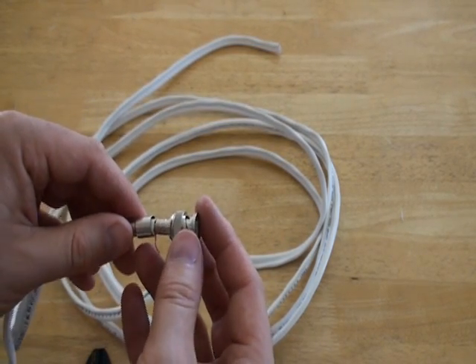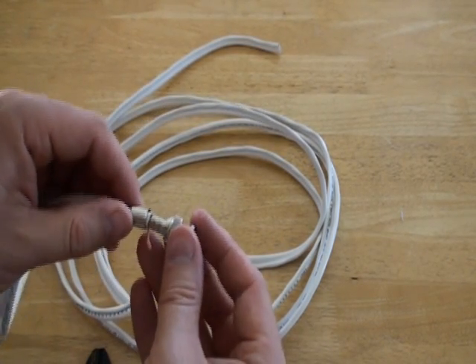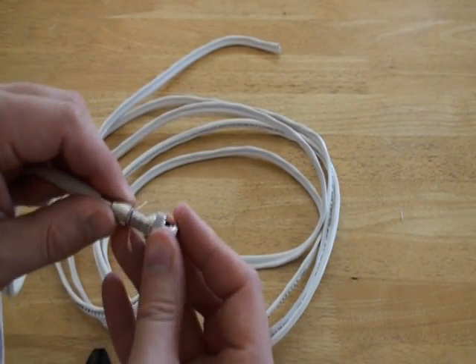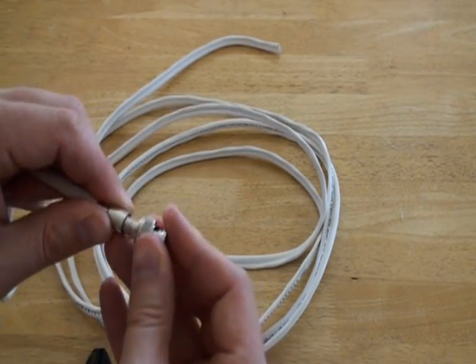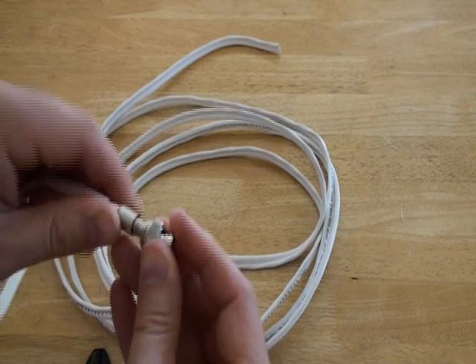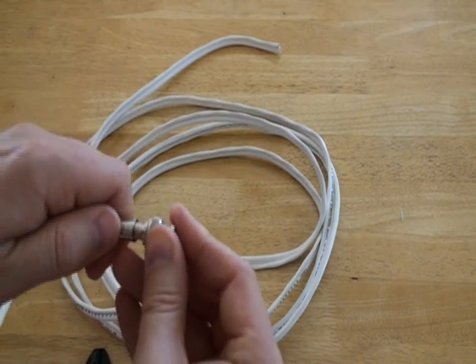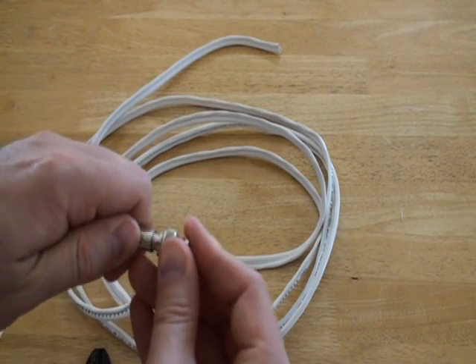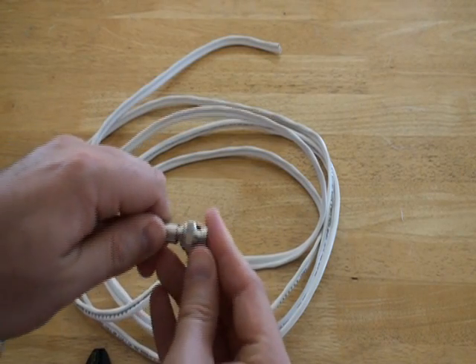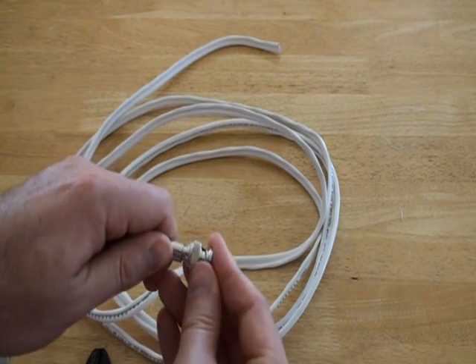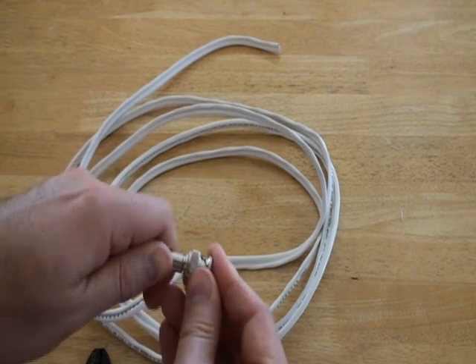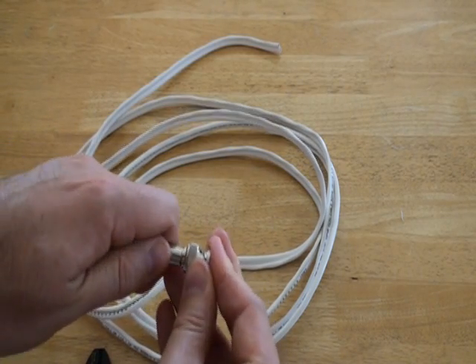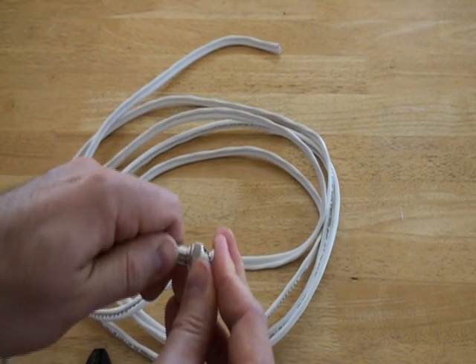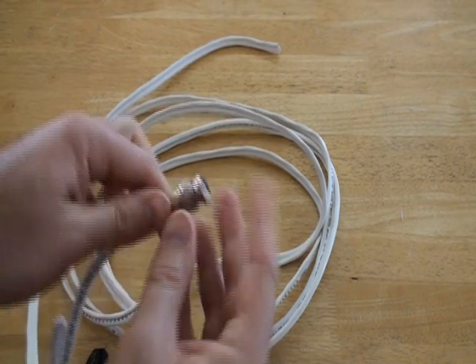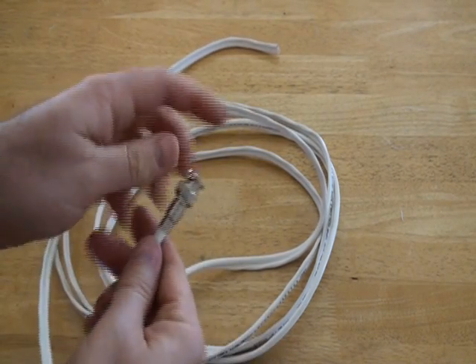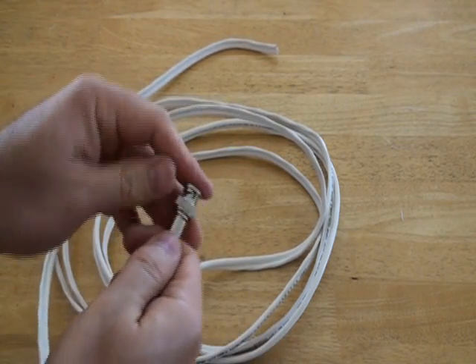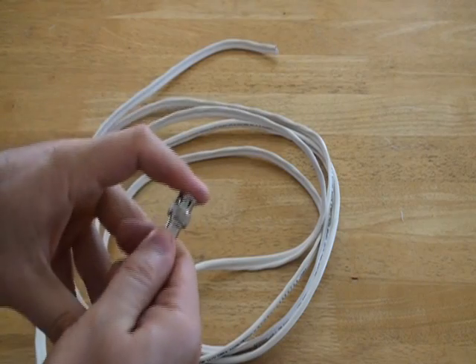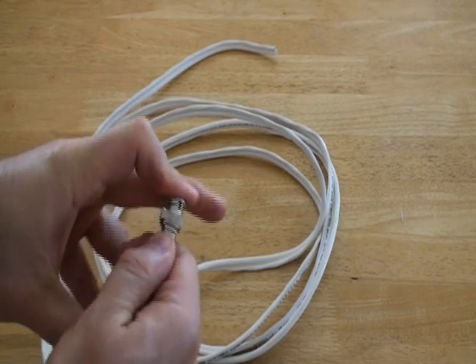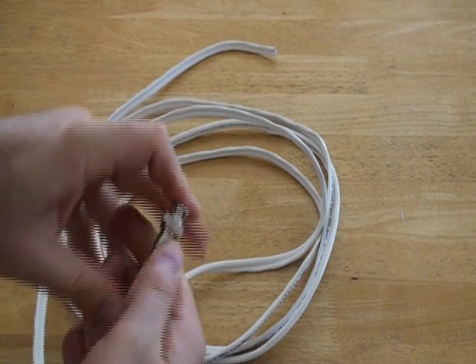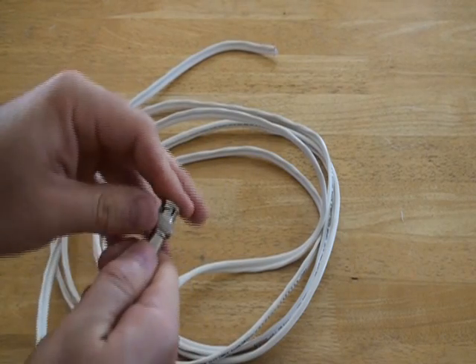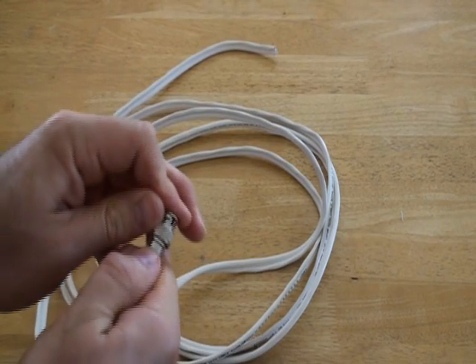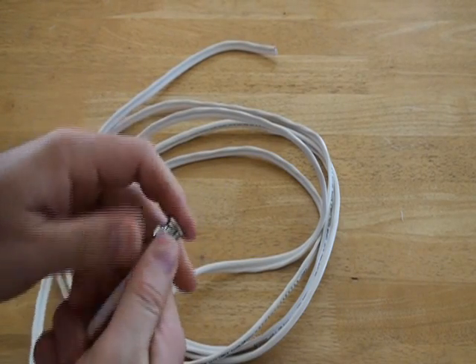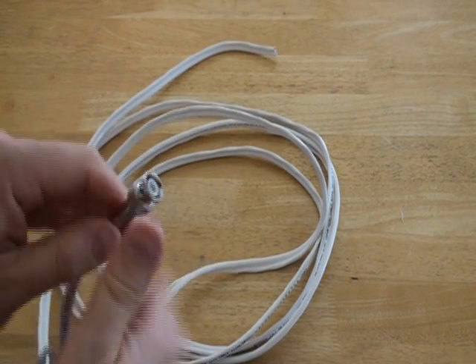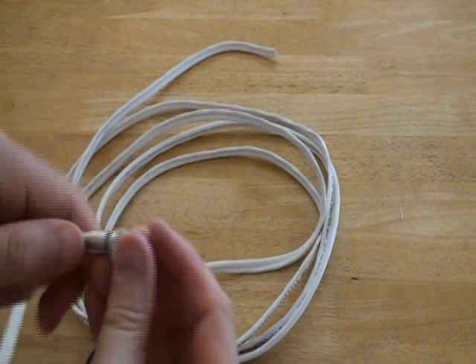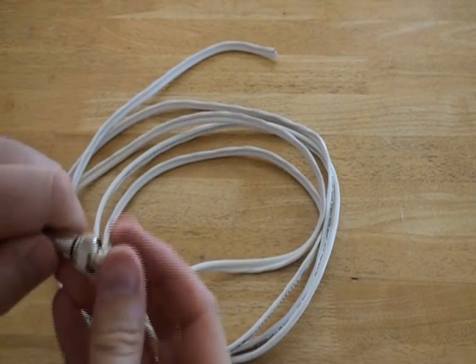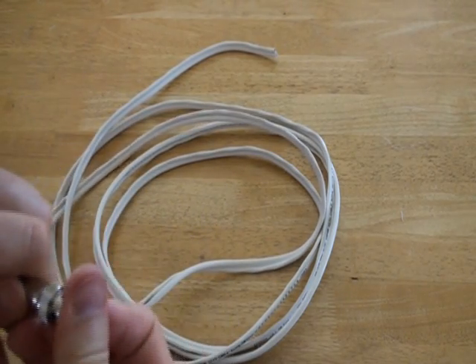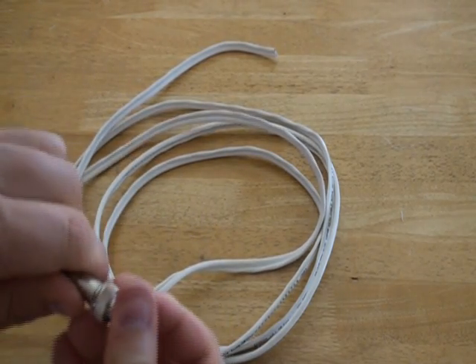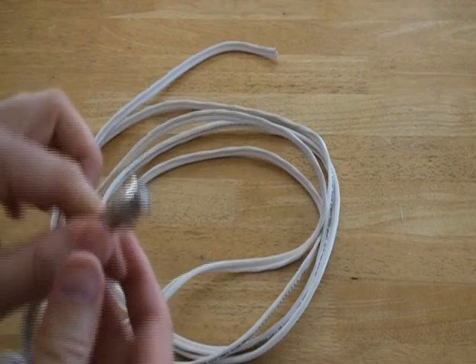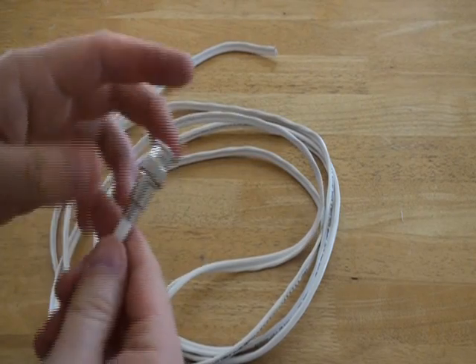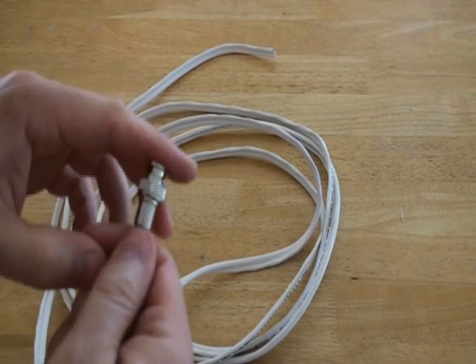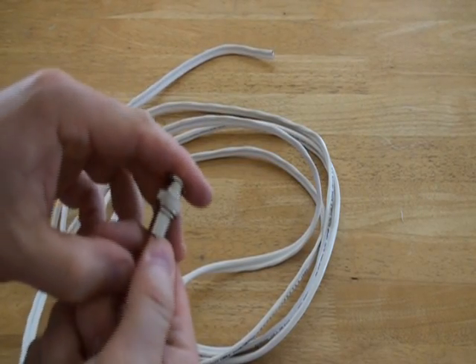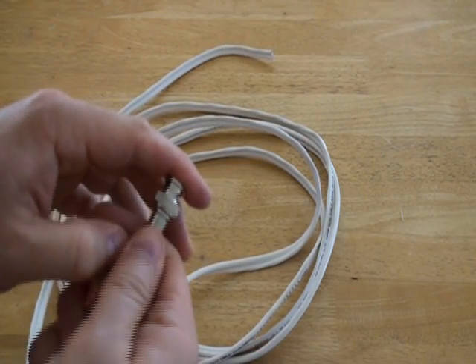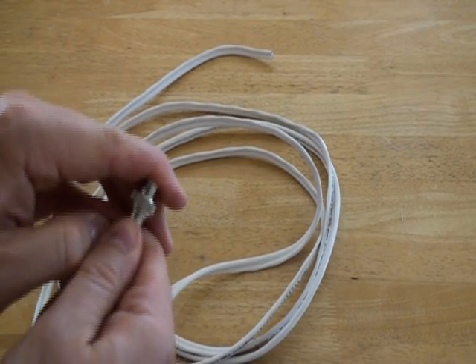Slide the male BNC piece of the two-piece connector over the RG59 cable. Make sure that it is snug against the other piece.